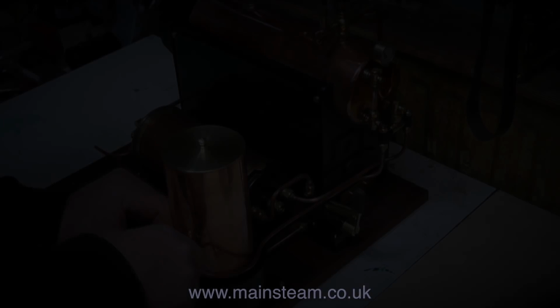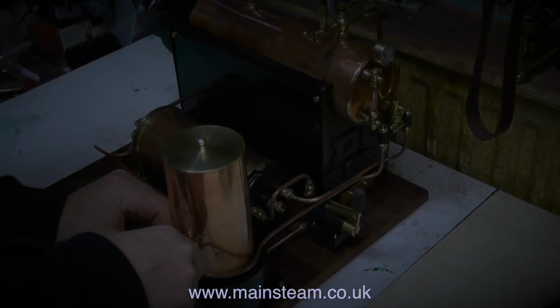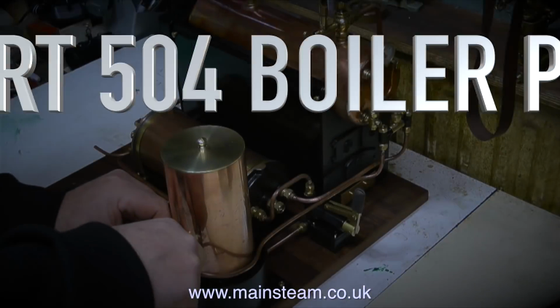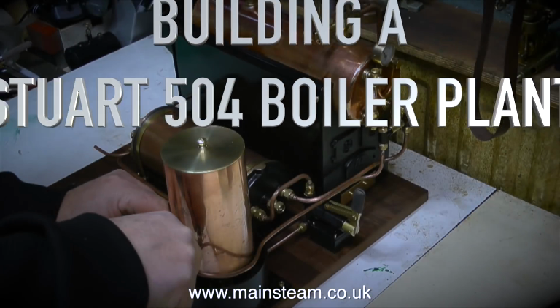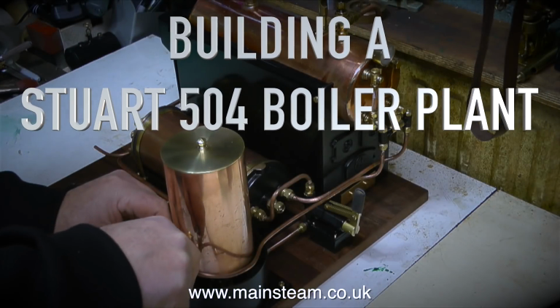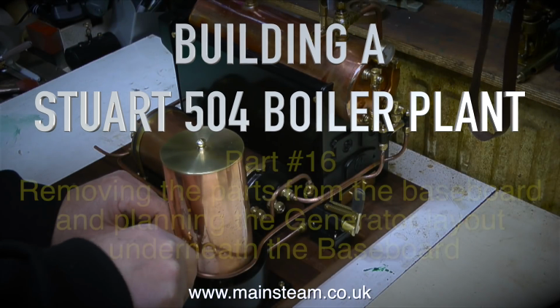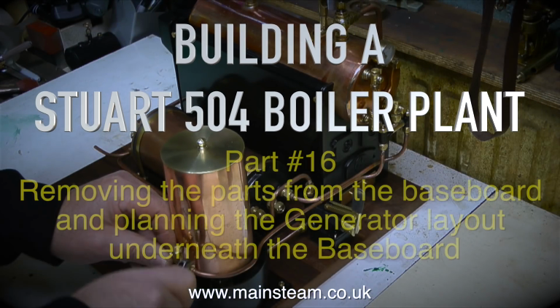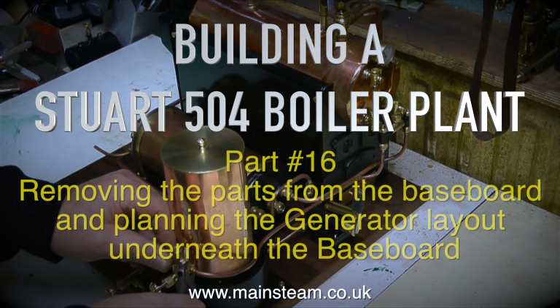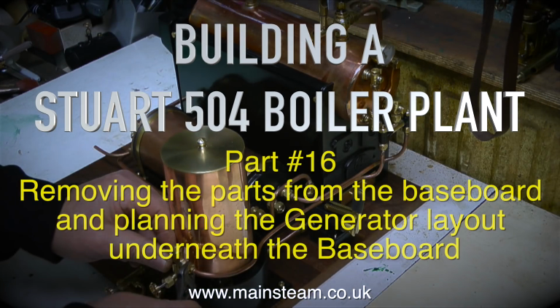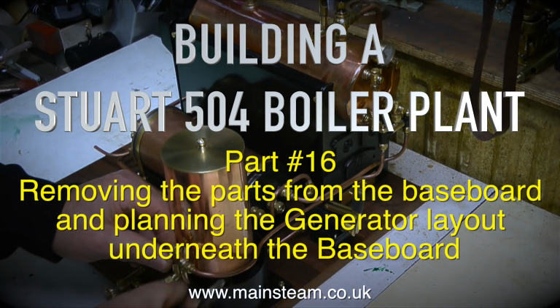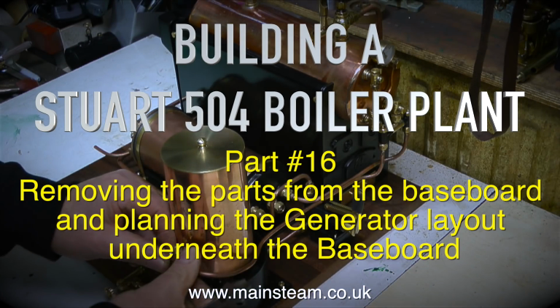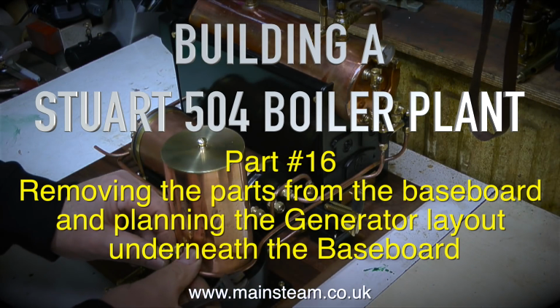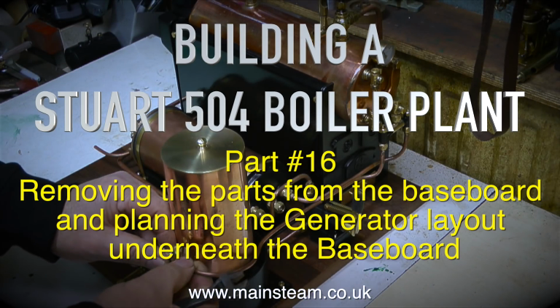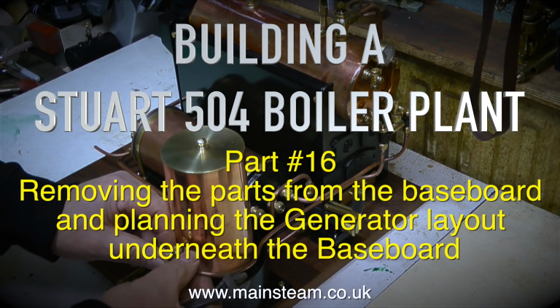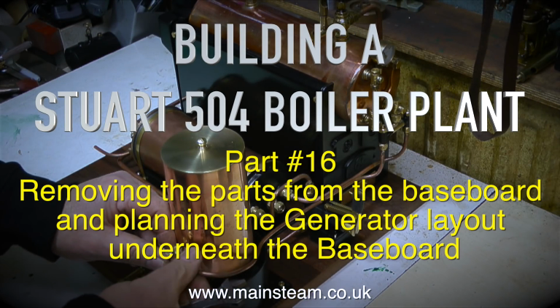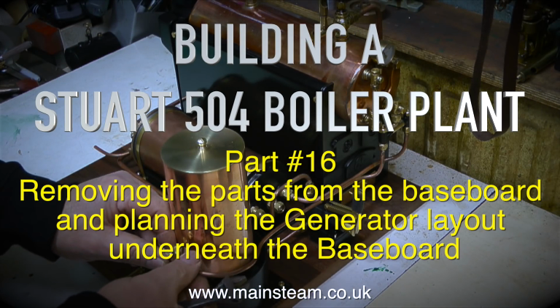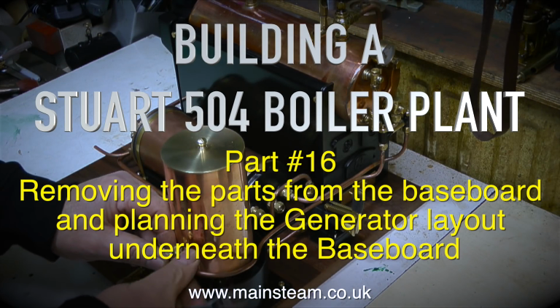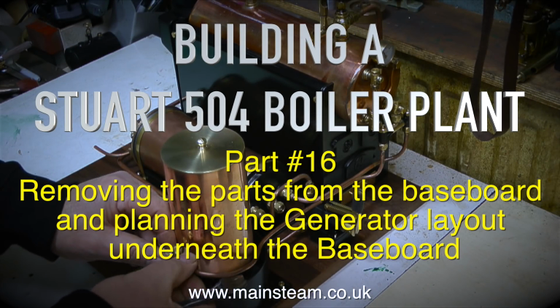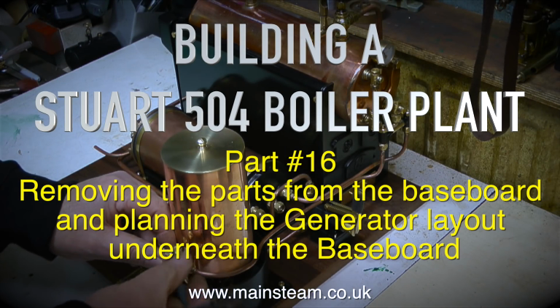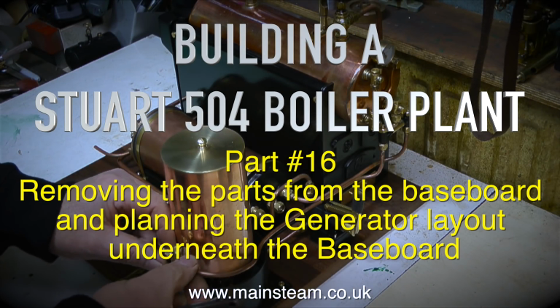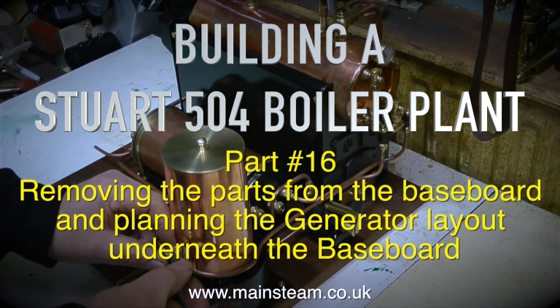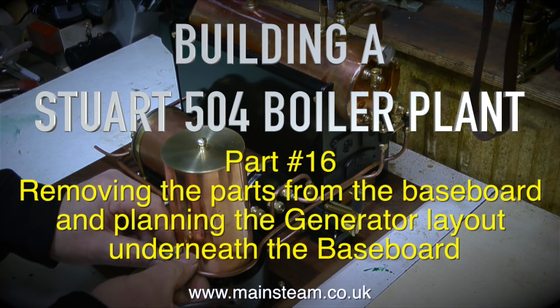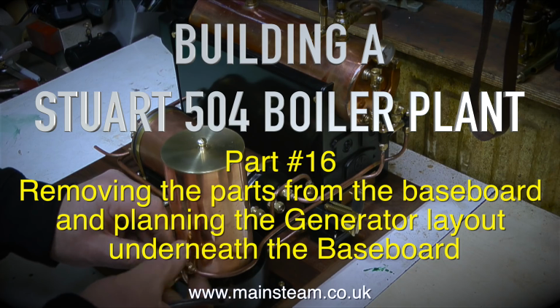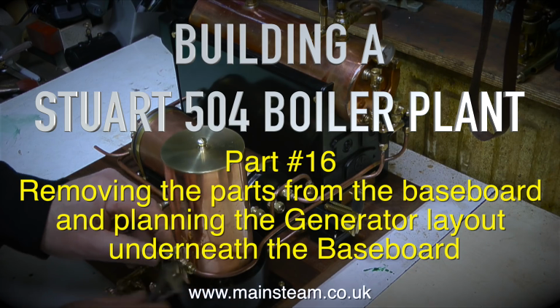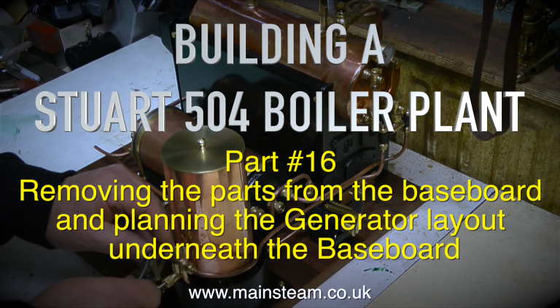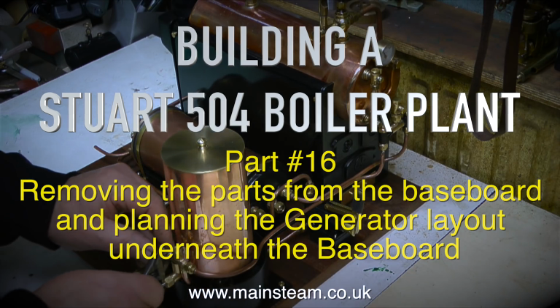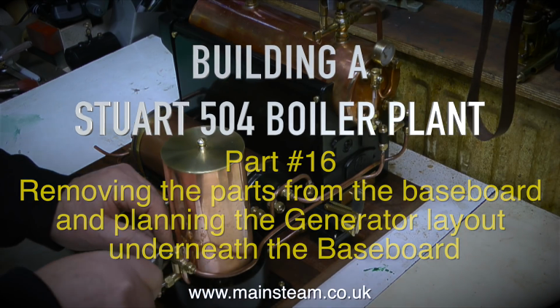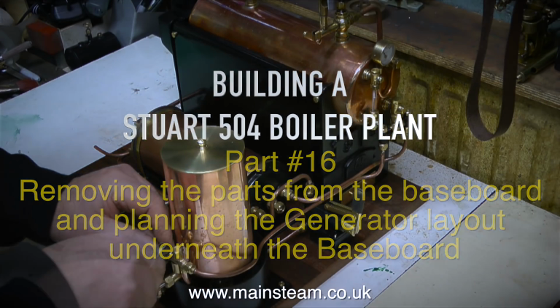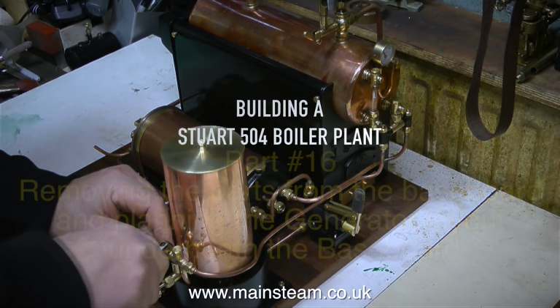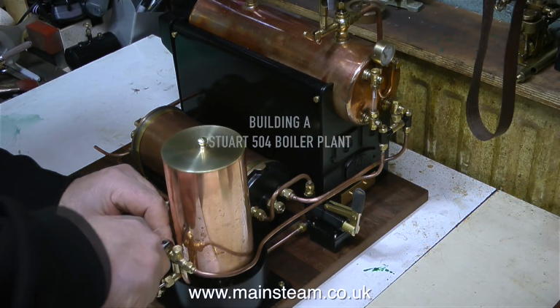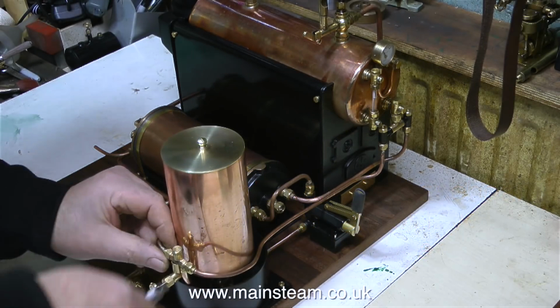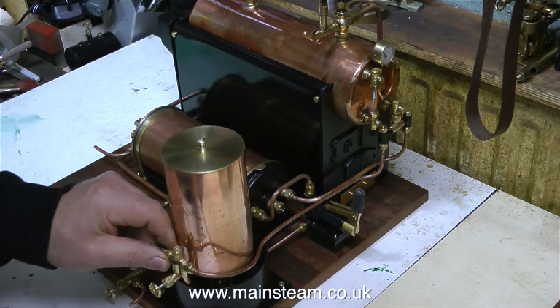Building a Stuart 504 boiler plant, part 16. This episode covers removing the parts from the baseboard and planning the generator layout underneath the baseboard.